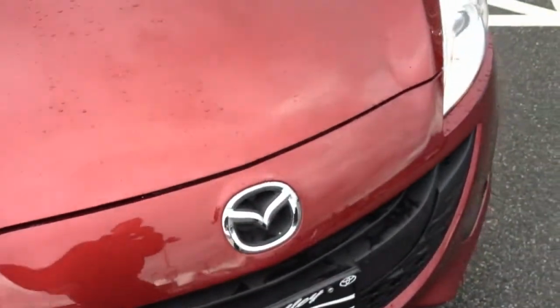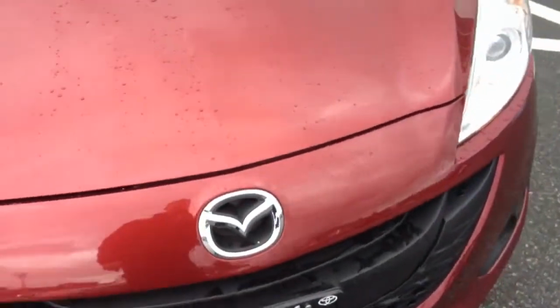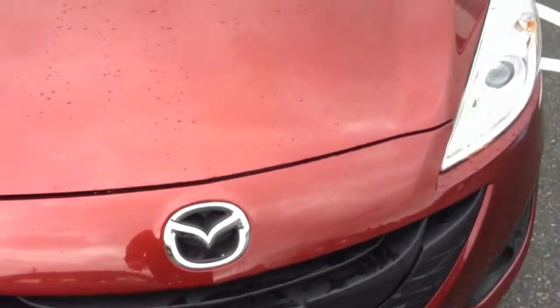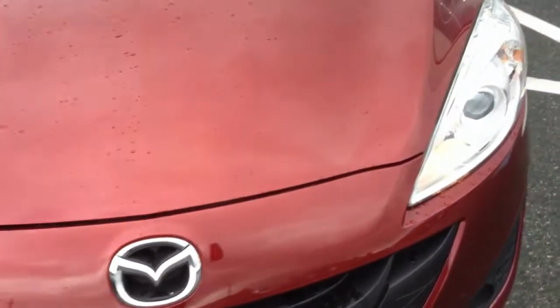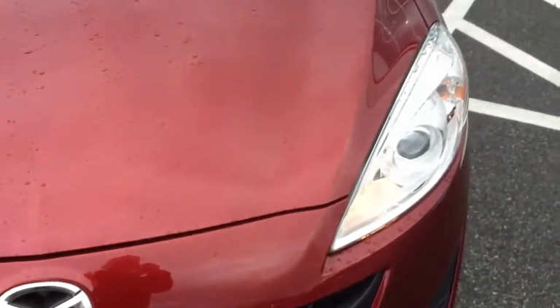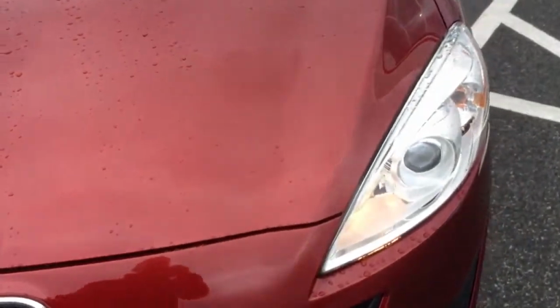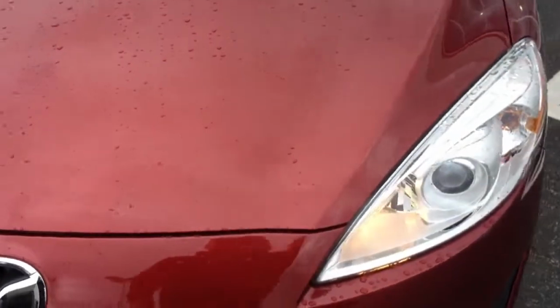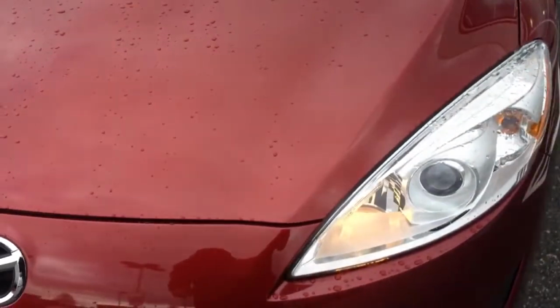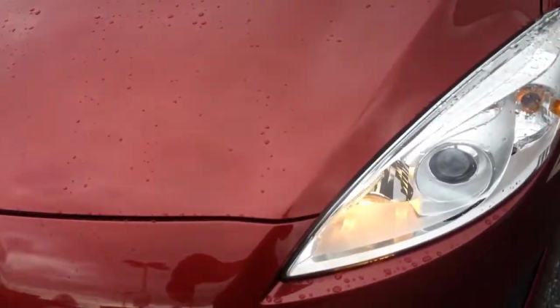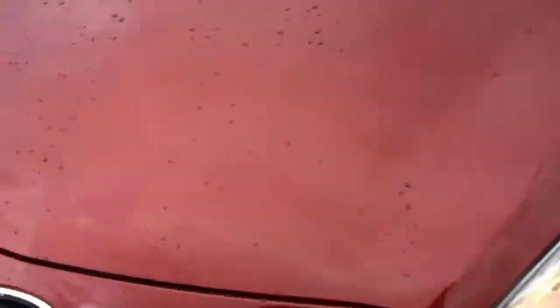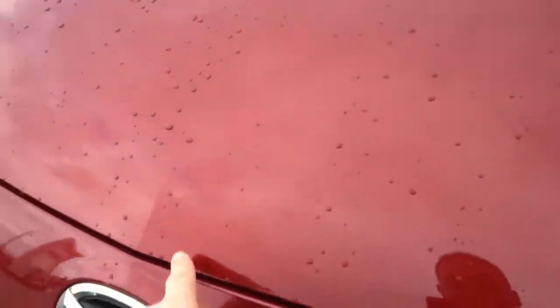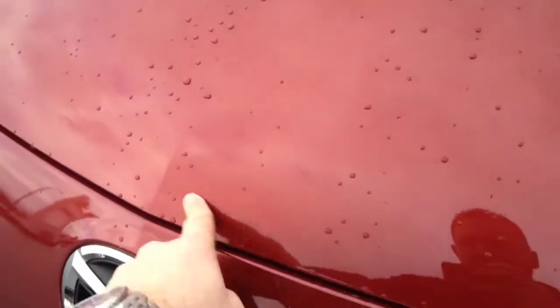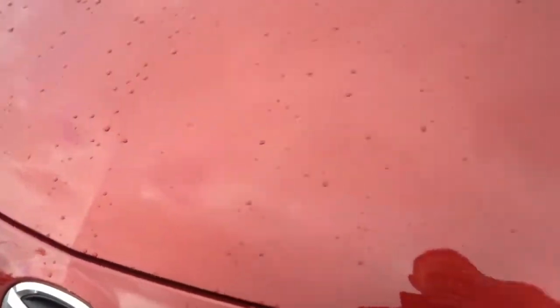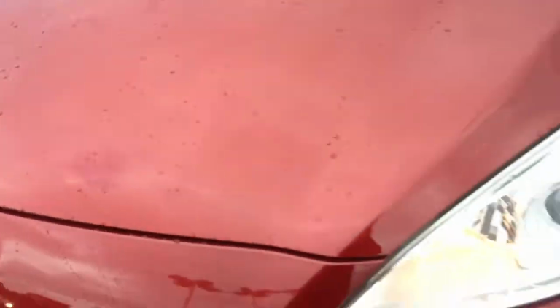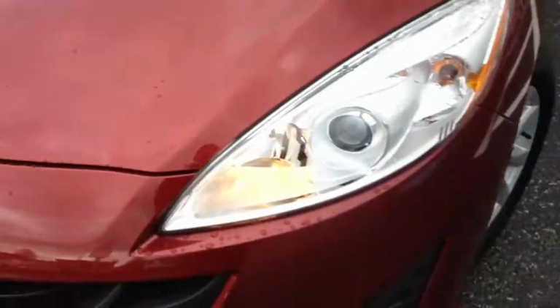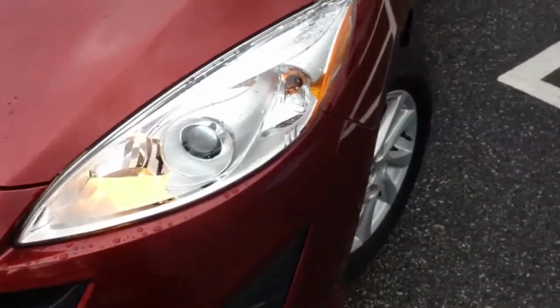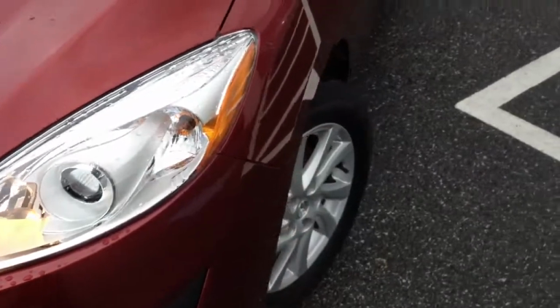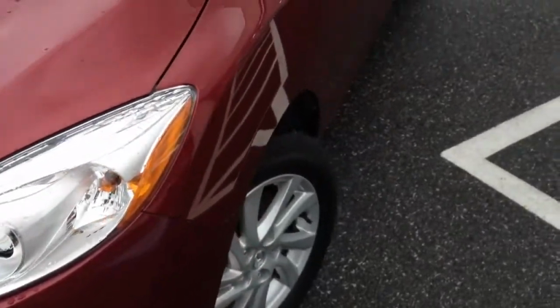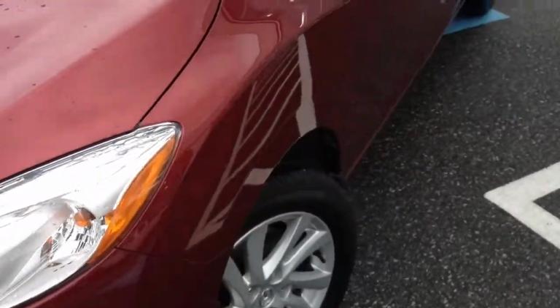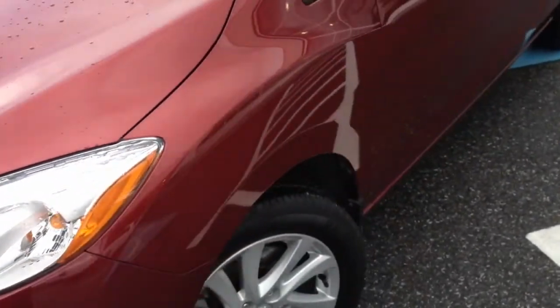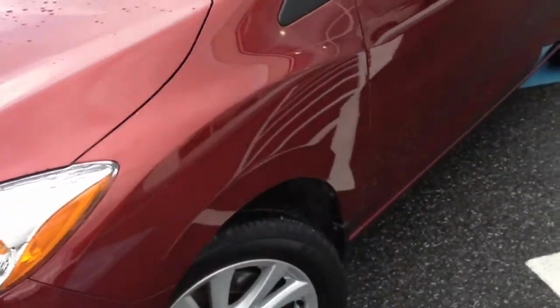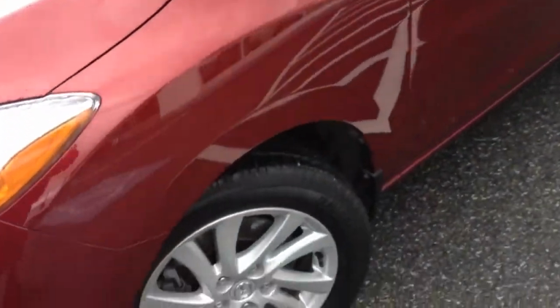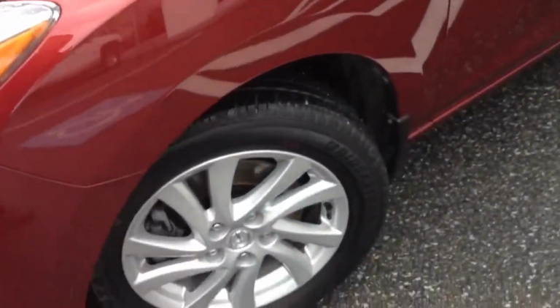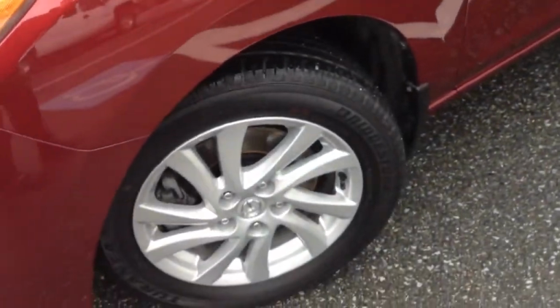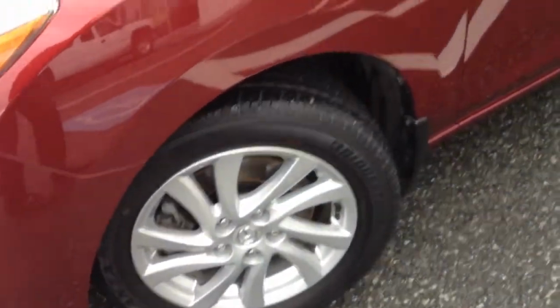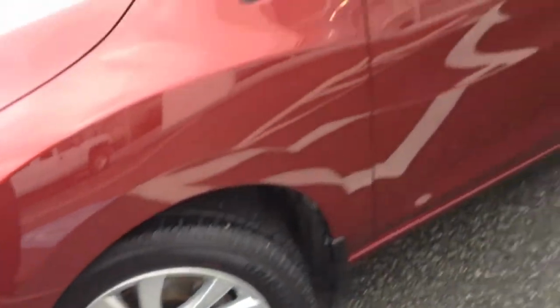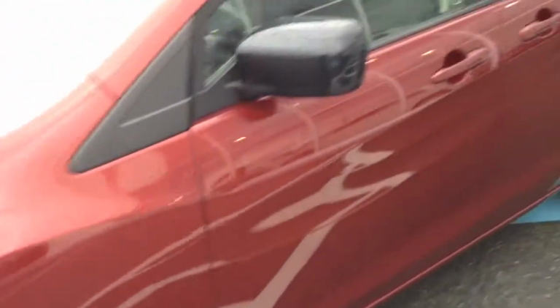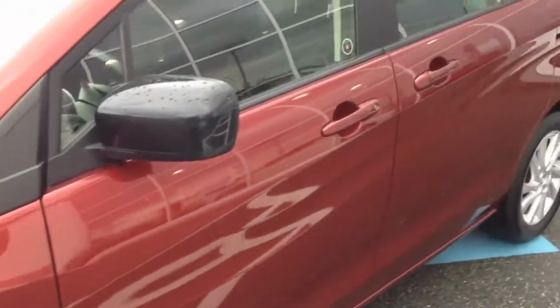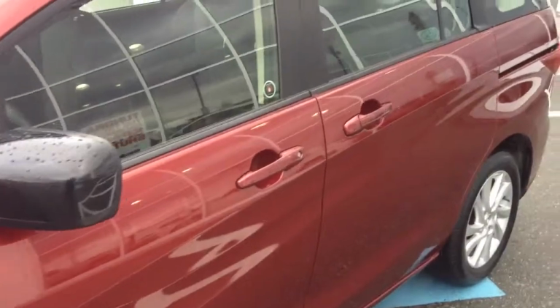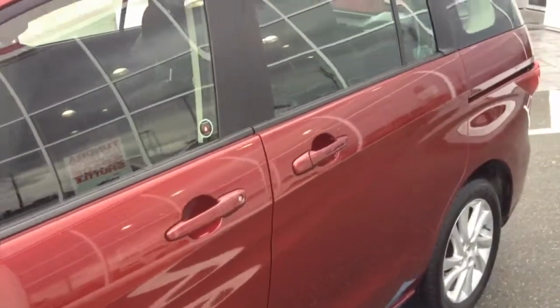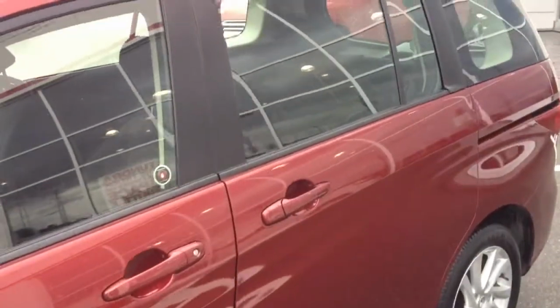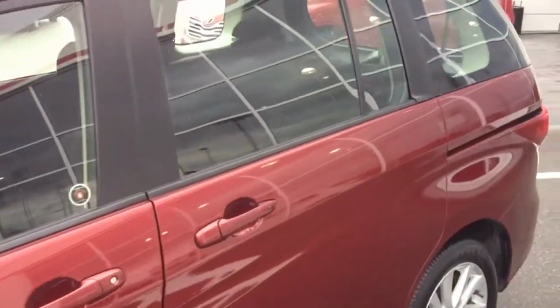Walking across the front, there aren't any rock chips or anything on the hood of this one — it's in quite good shape. As mentioned, it's like new in many ways. It does have alloy wheels, as well as a host of other features which we're going to show you.